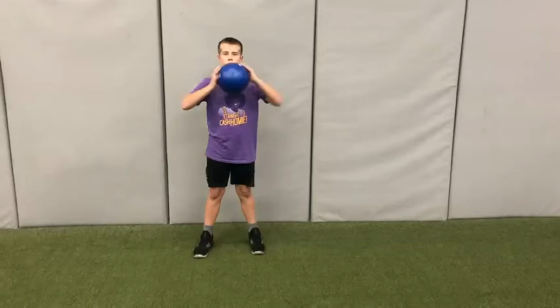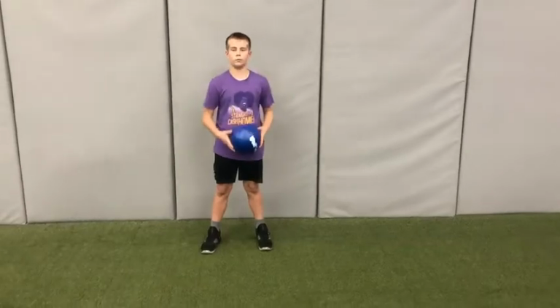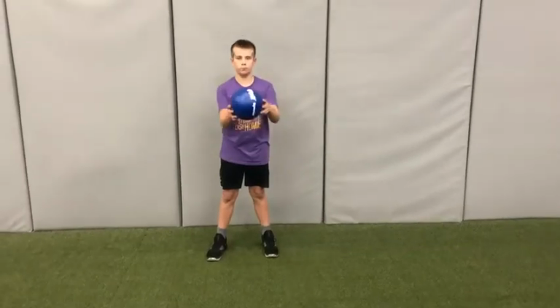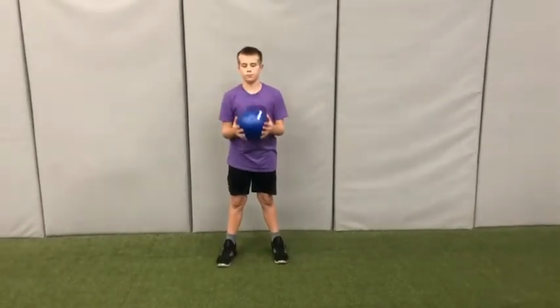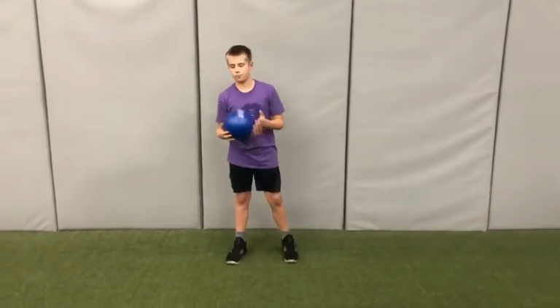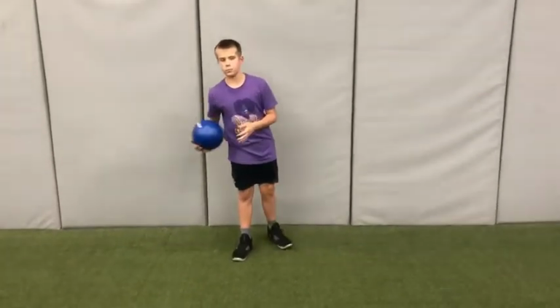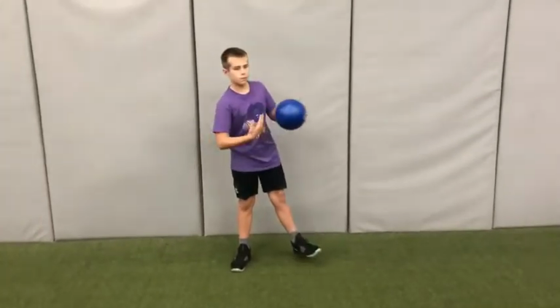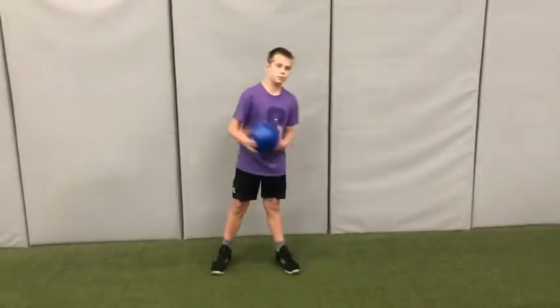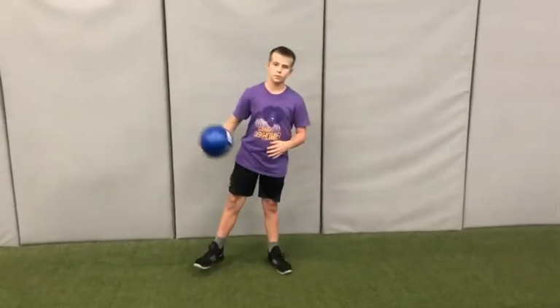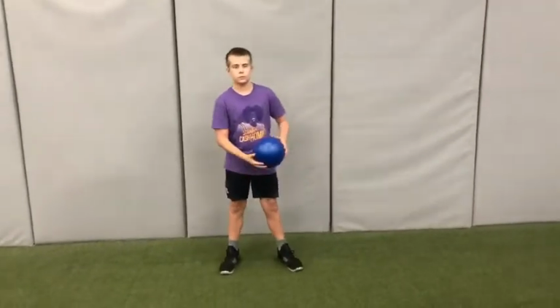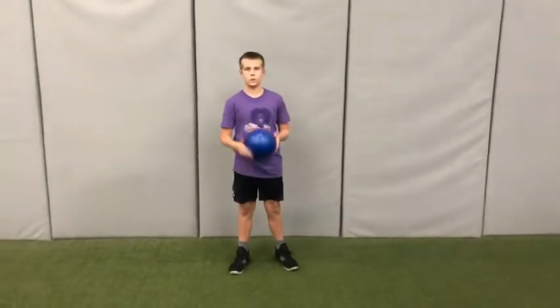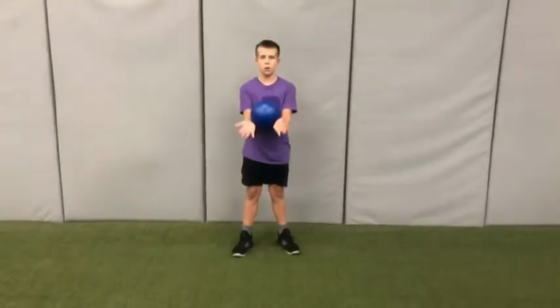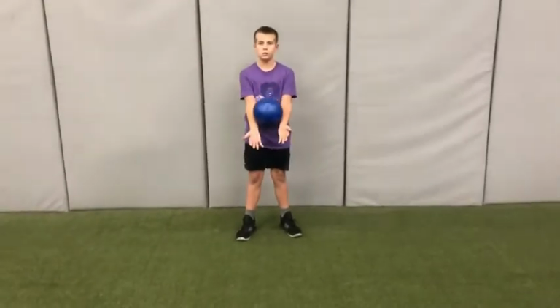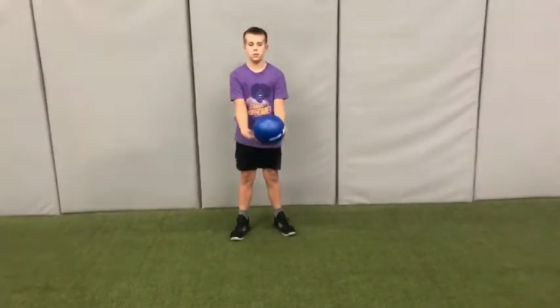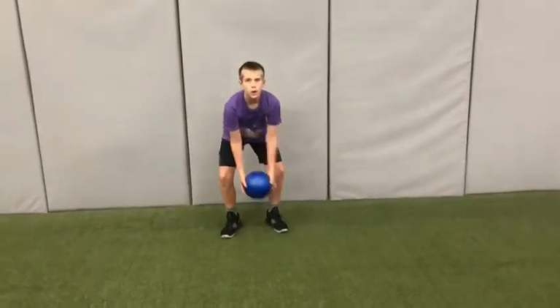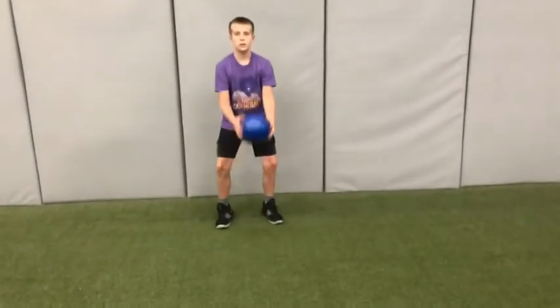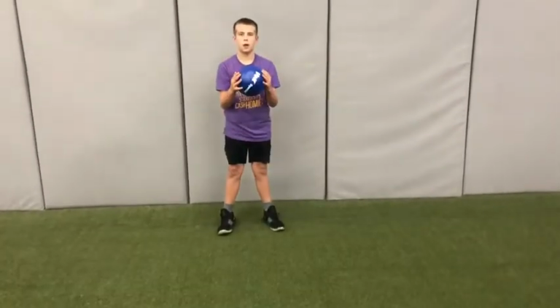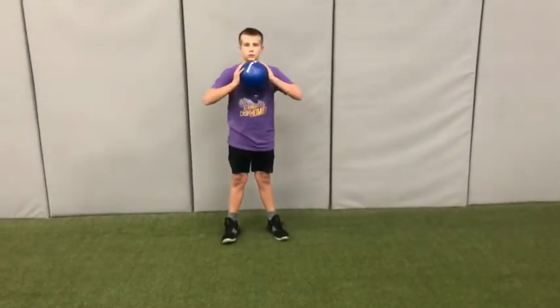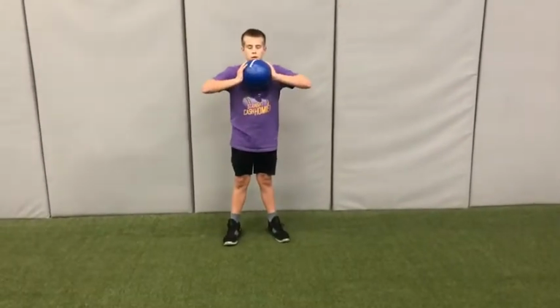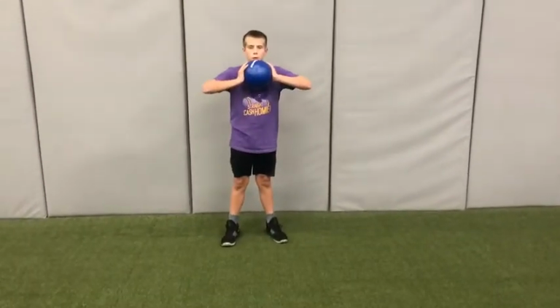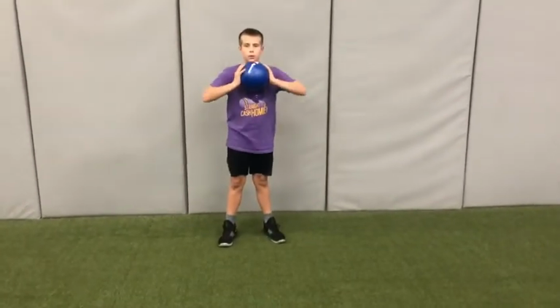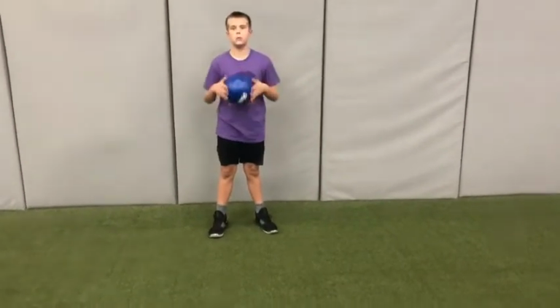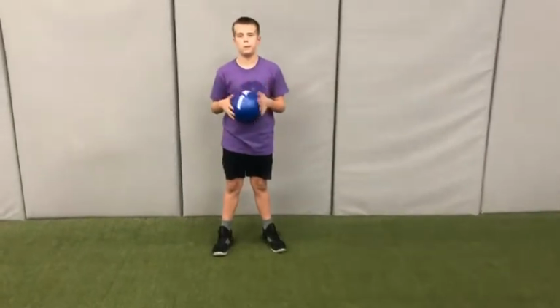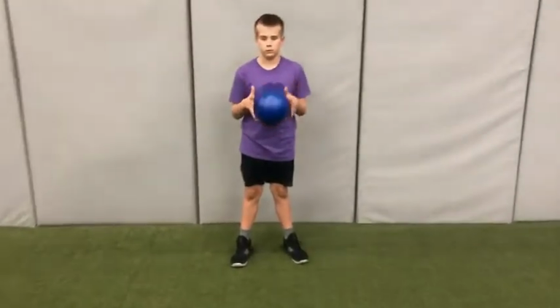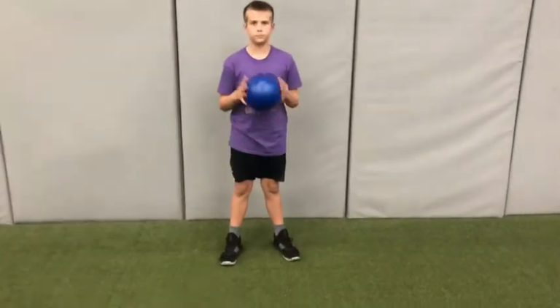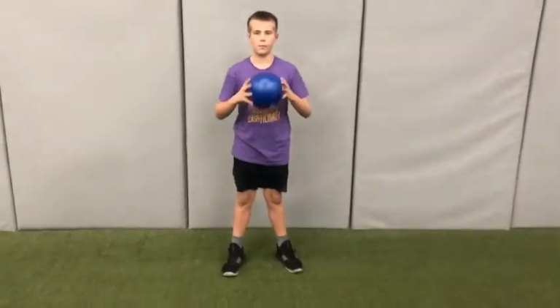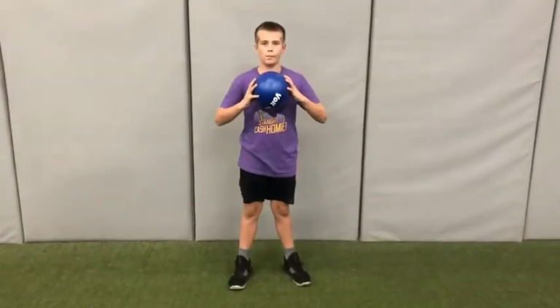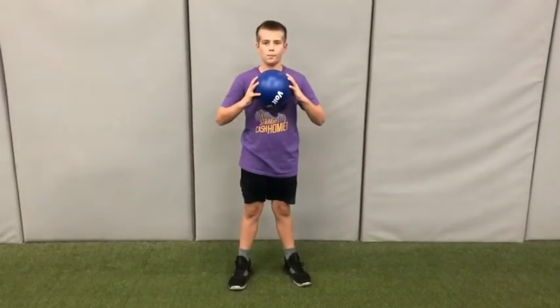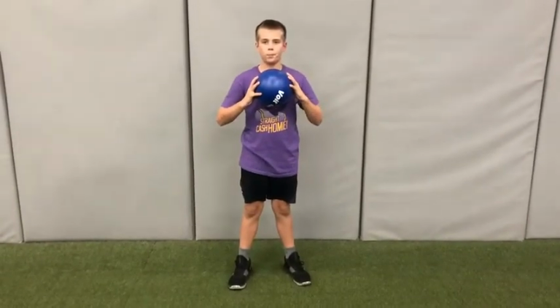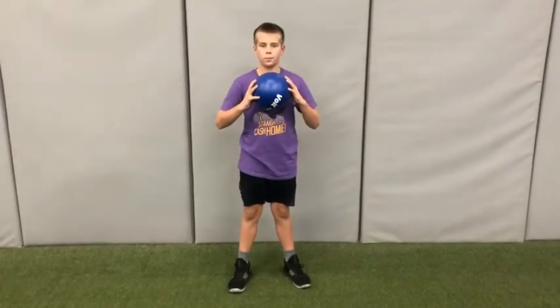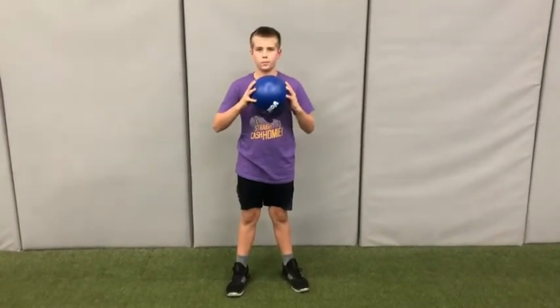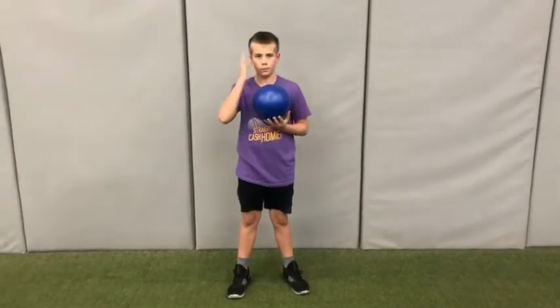Hello boys and girls, Mr. Erlinson here back with my son Drew and we are on week two of our soccer unit. The first lesson that we're going to do today is very simple. Drew's going to start by holding the ball and then all he's going to do is drop it and try to stop it with his foot.